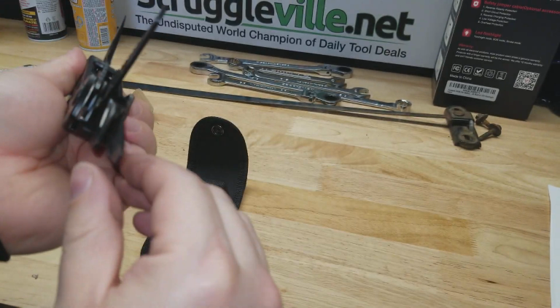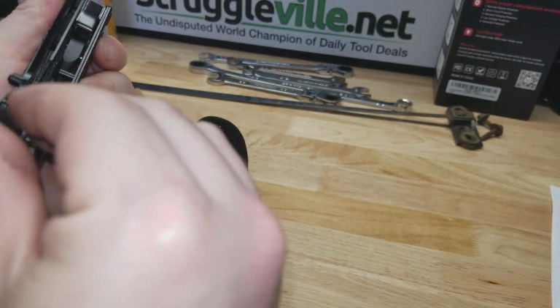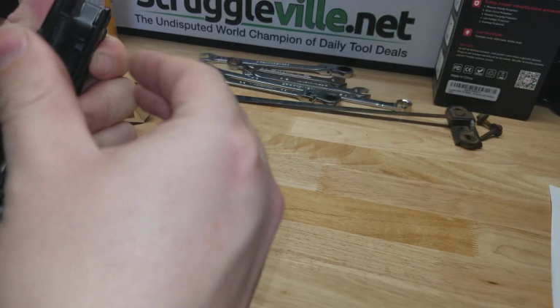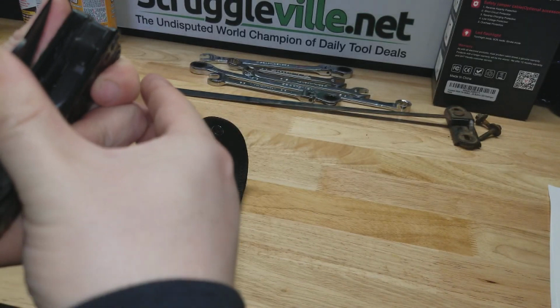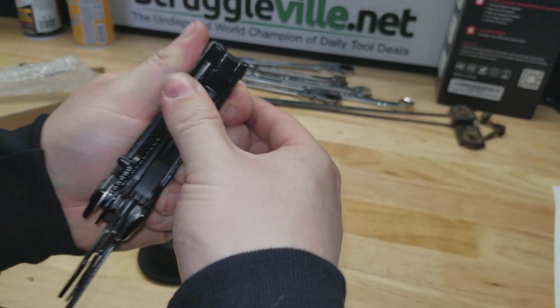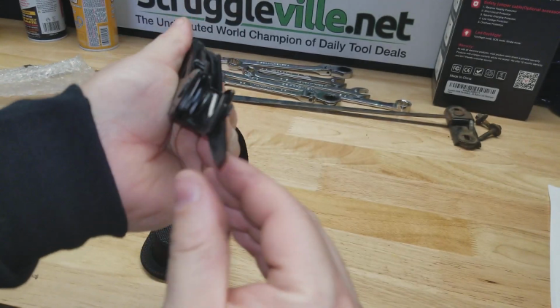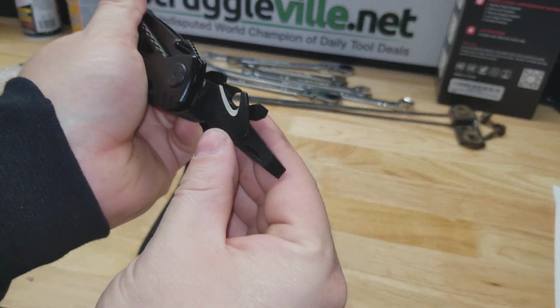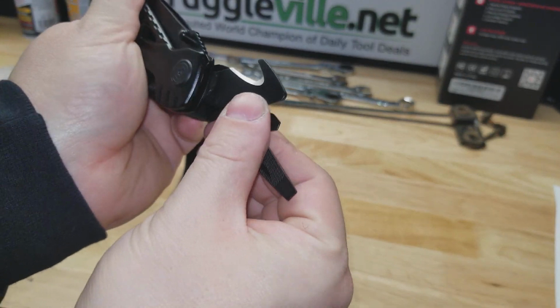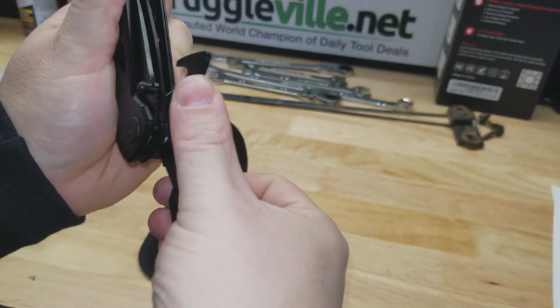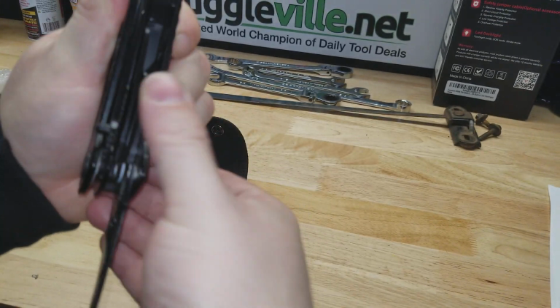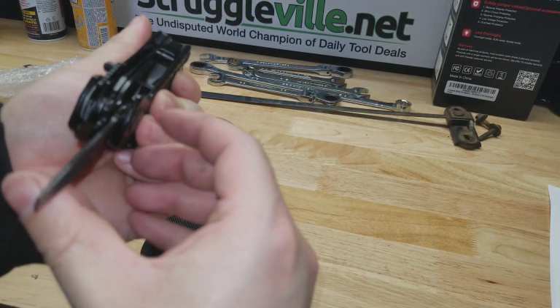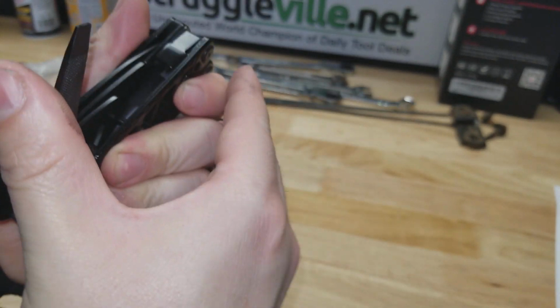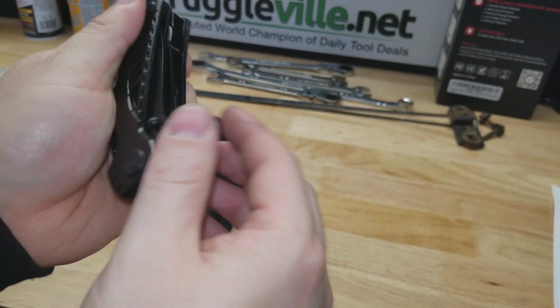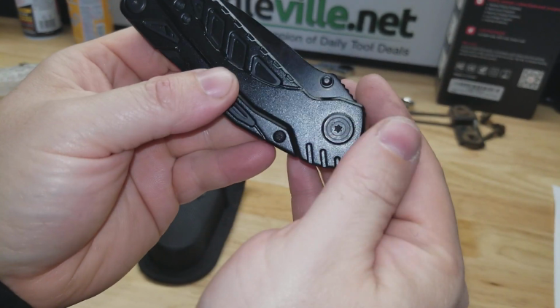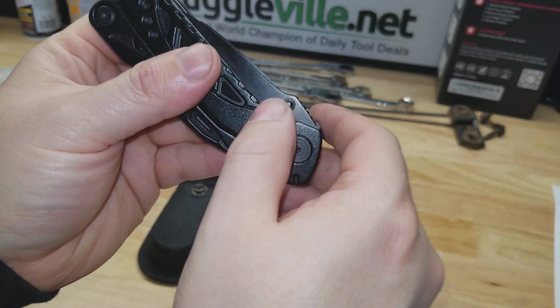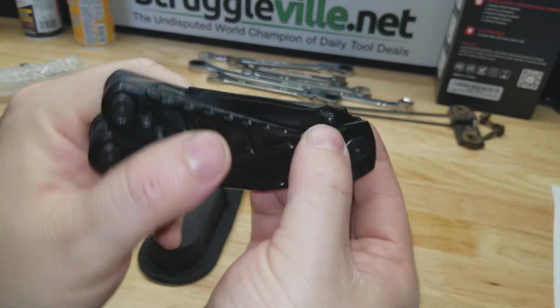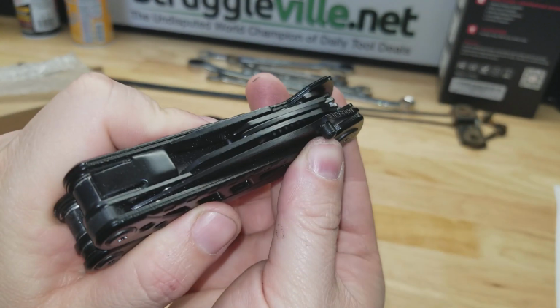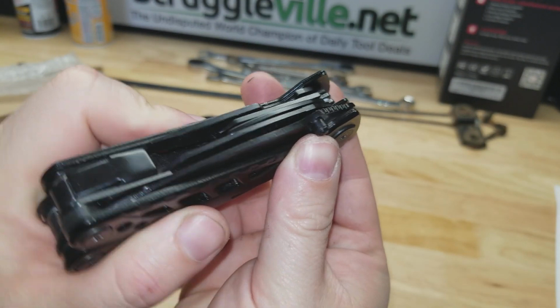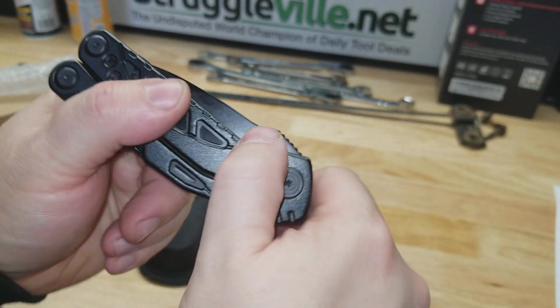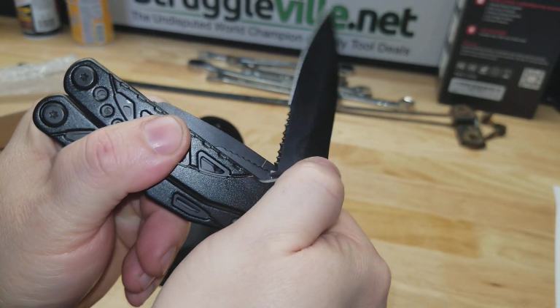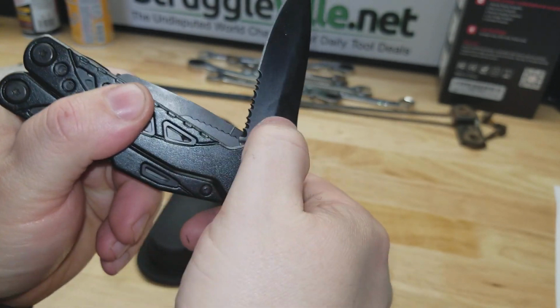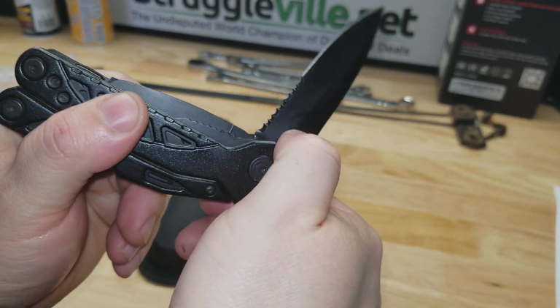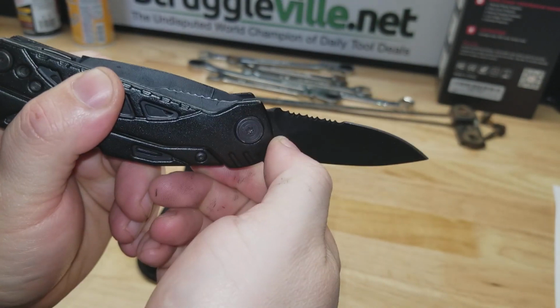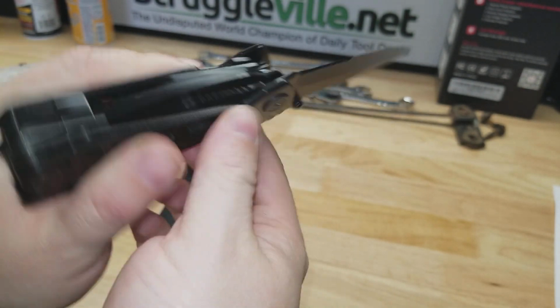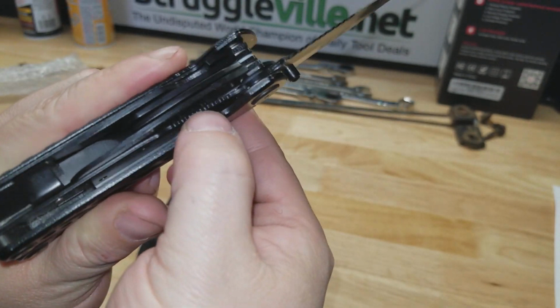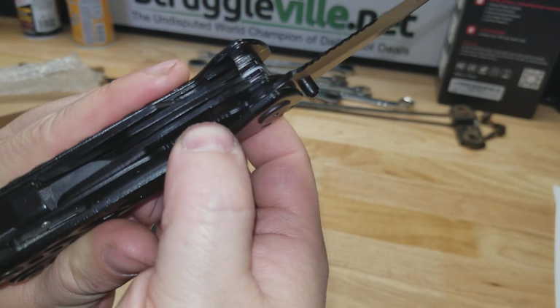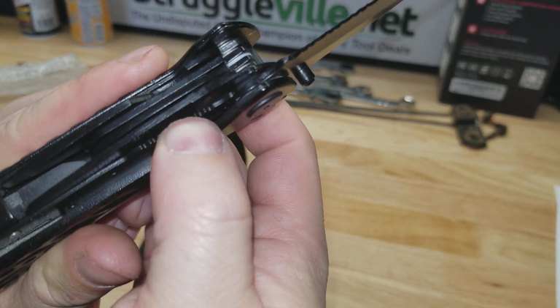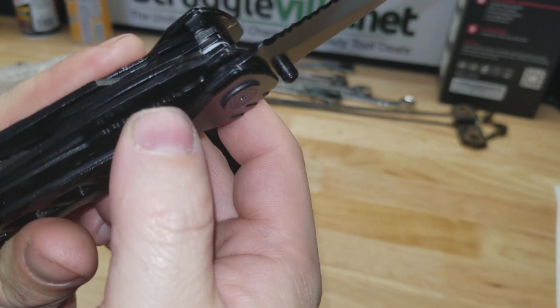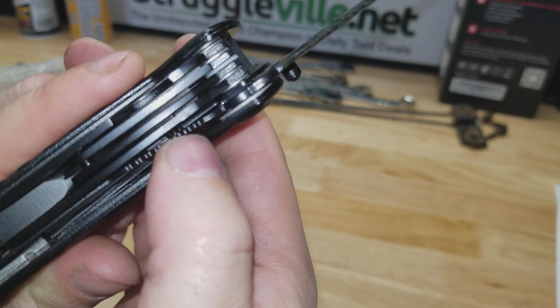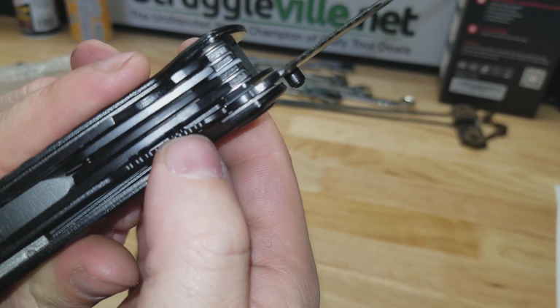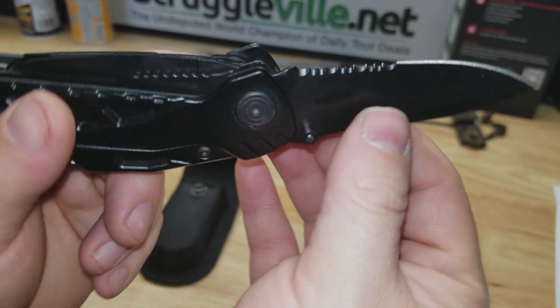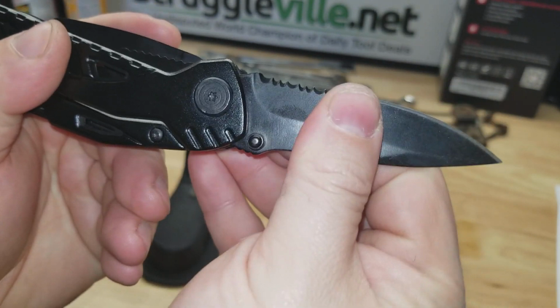Let me put all these other ones away before I stab myself with something. On the other side here, you can see you have the thumb stud and it locks back for the knife — you can see the little lock mechanism there.